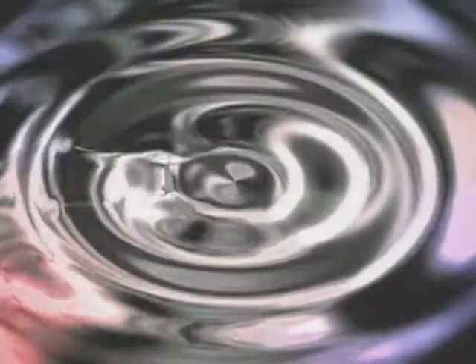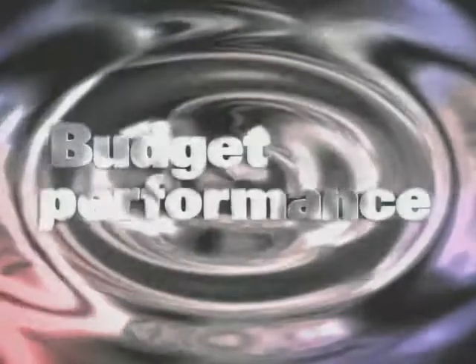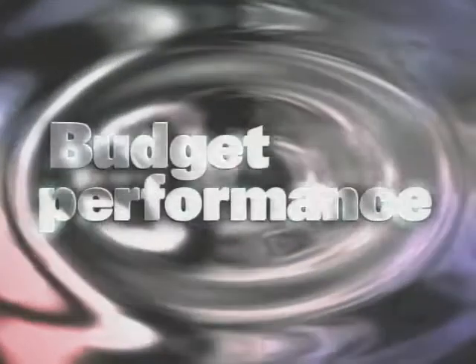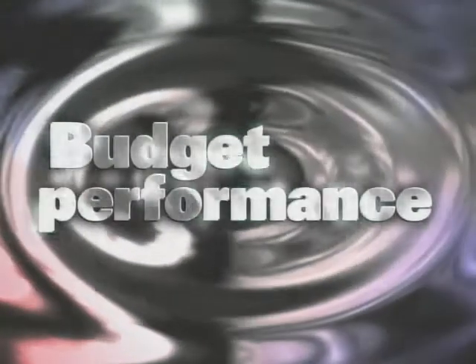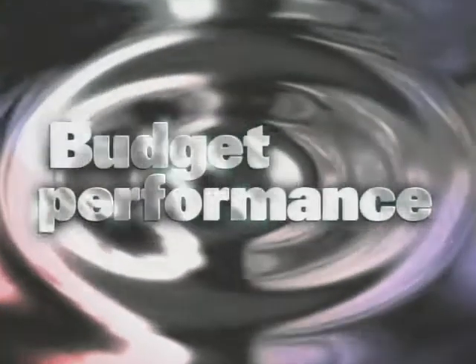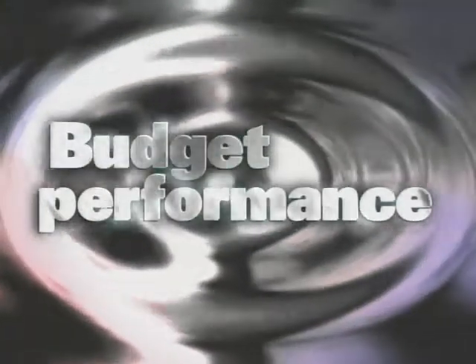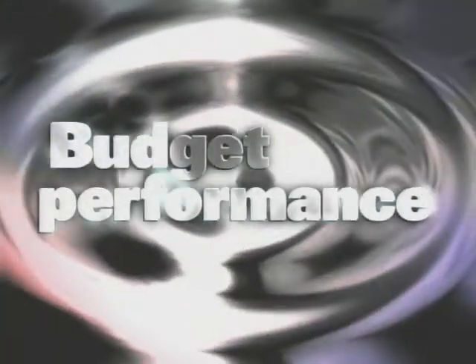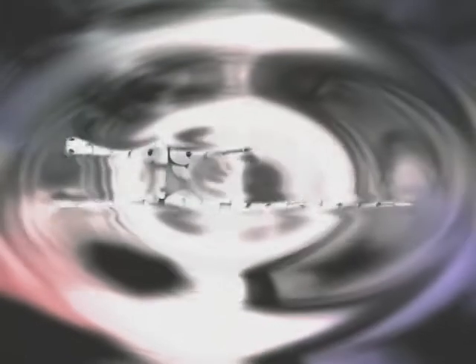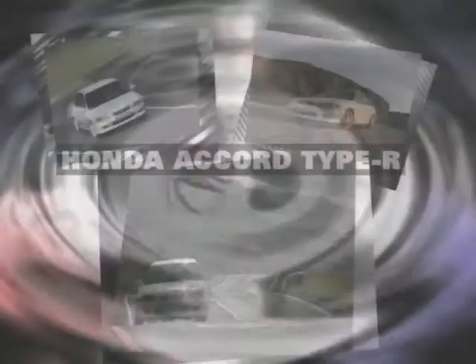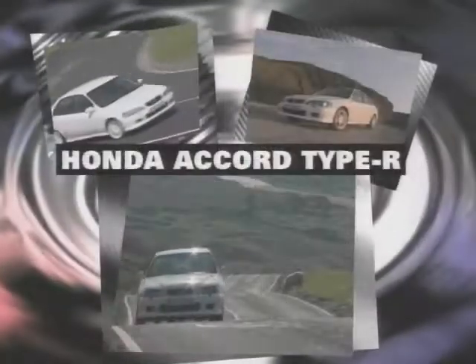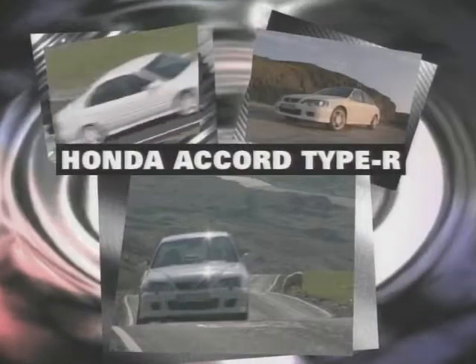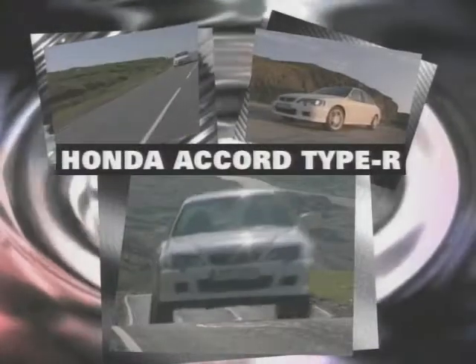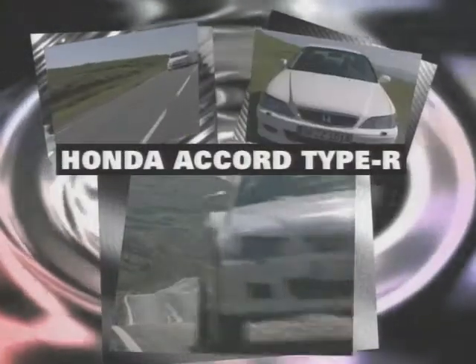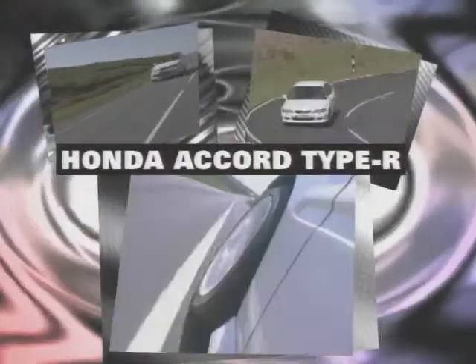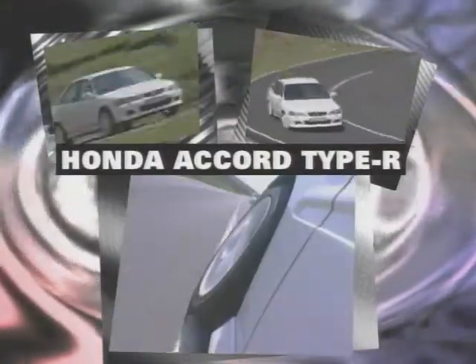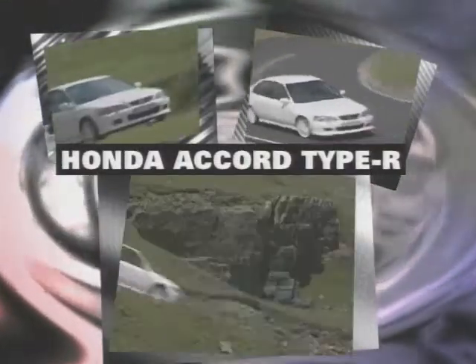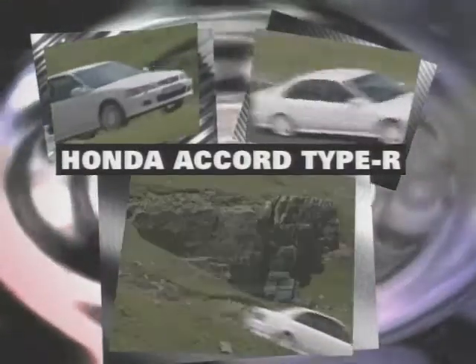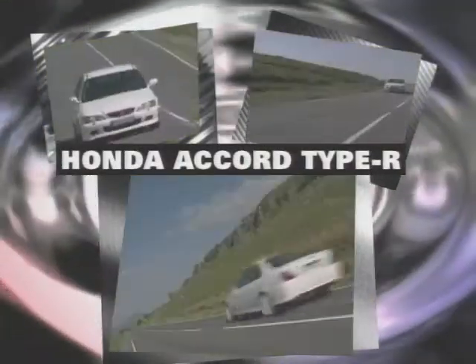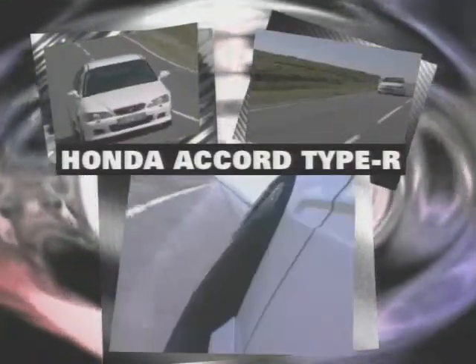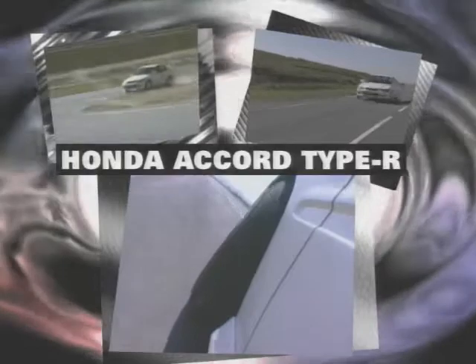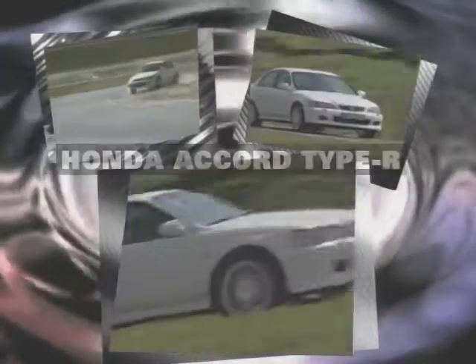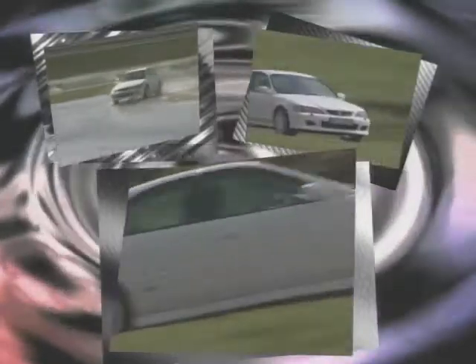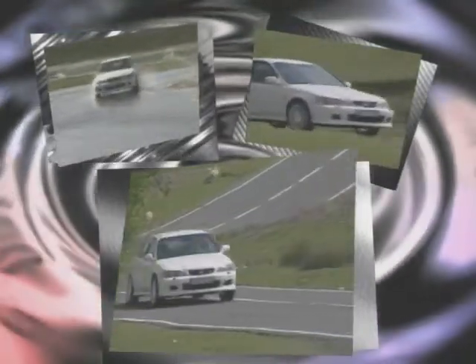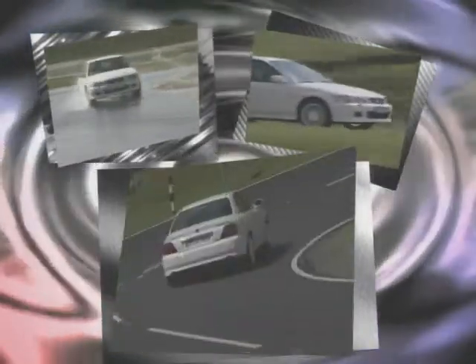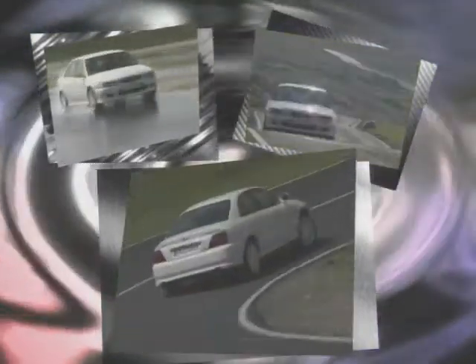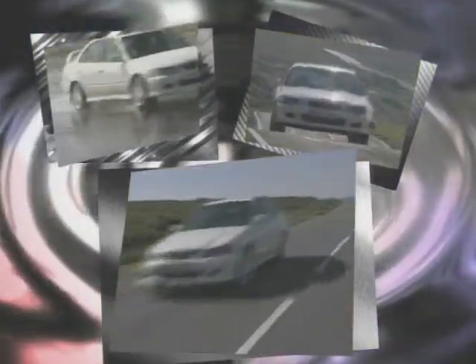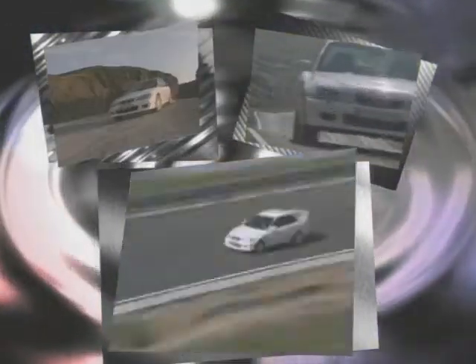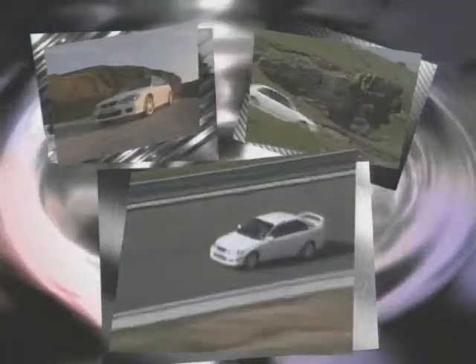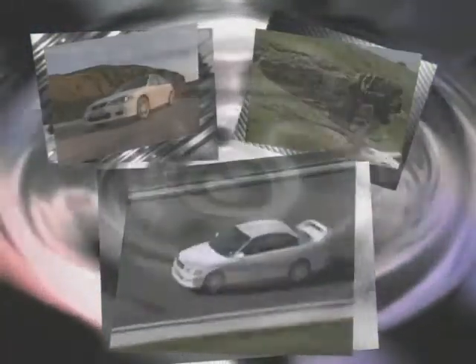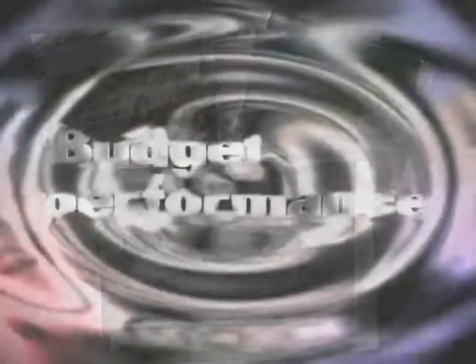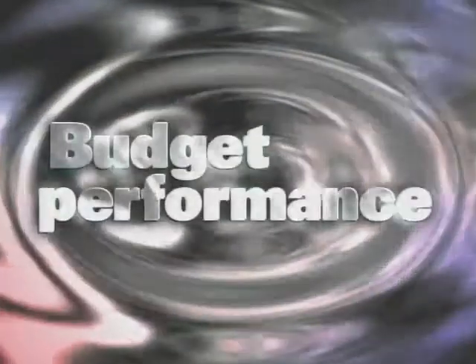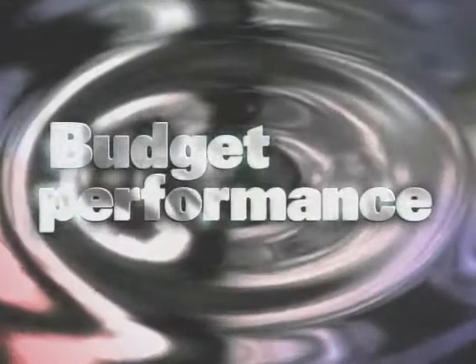The budget performance category. The Honda Accord Type R has all the virtues that made the Accord a top family car, but with a superb high-revving engine, great handling, and the right looks as well.